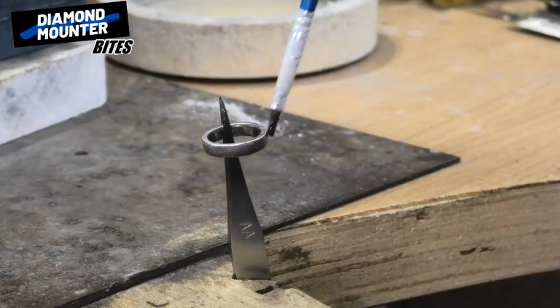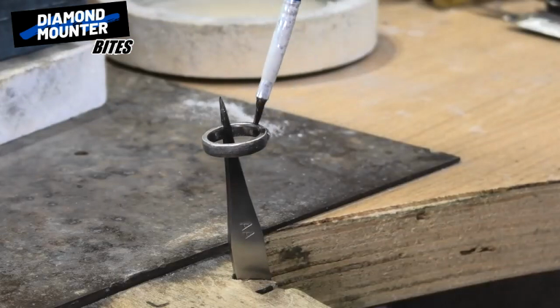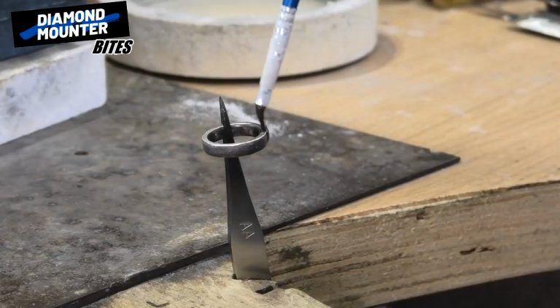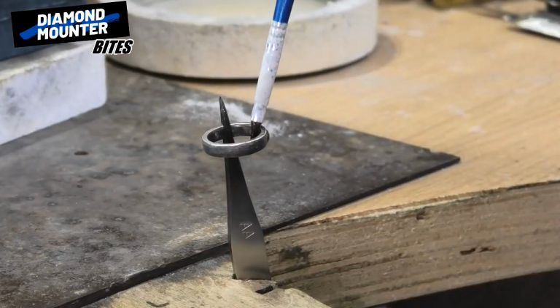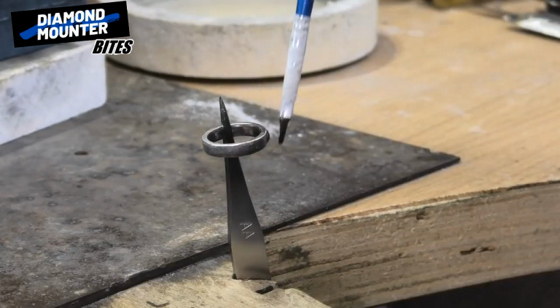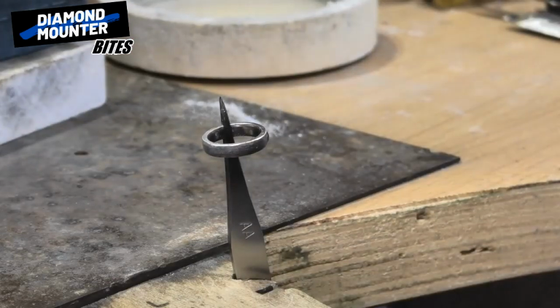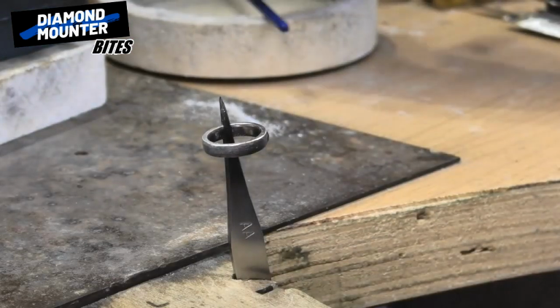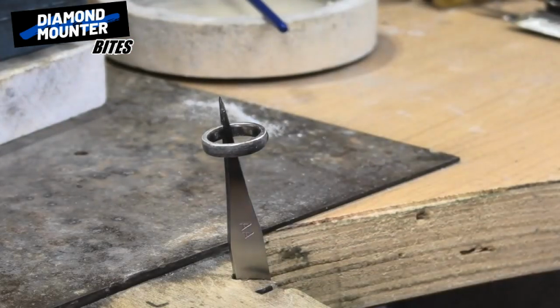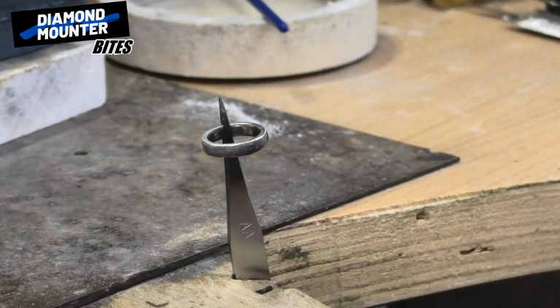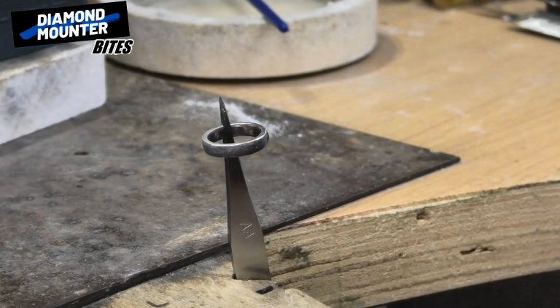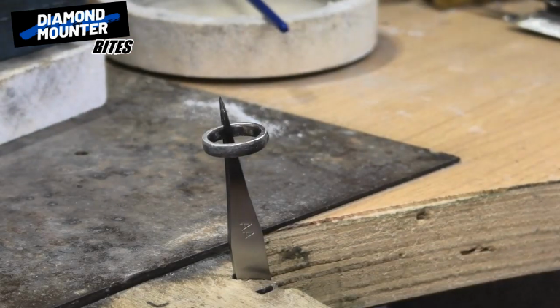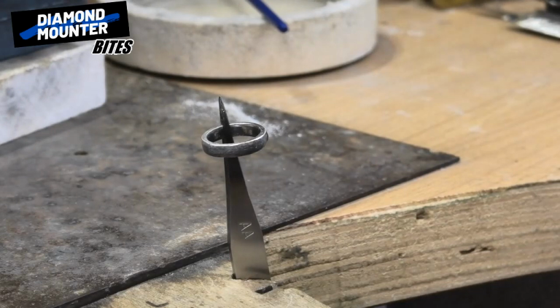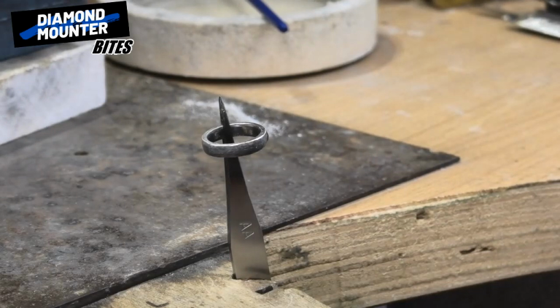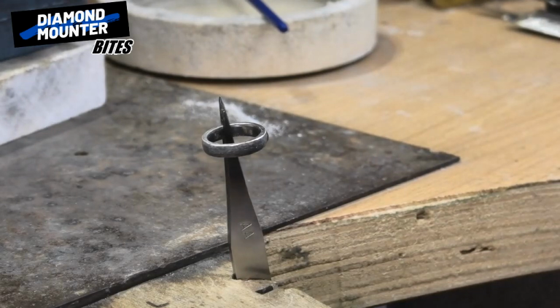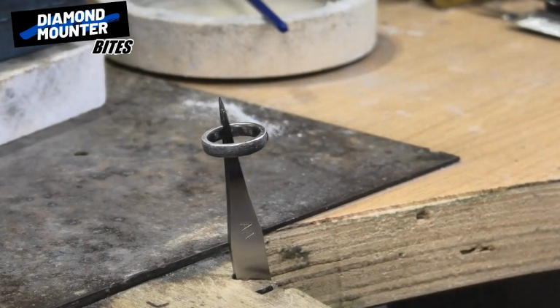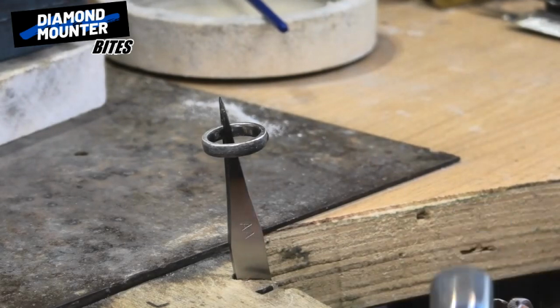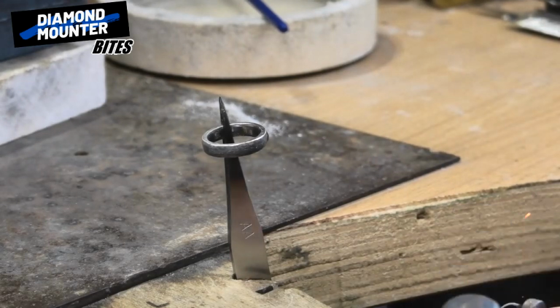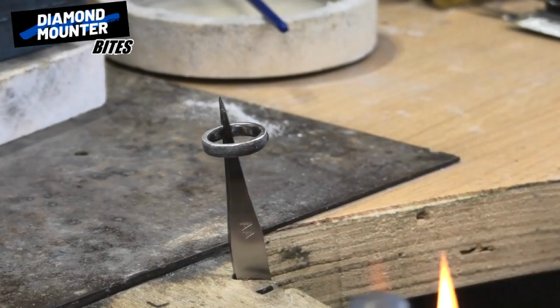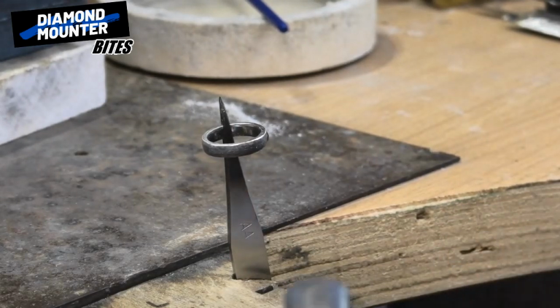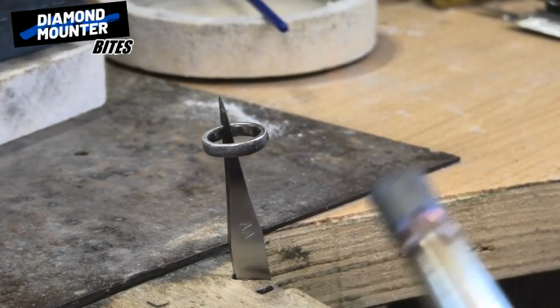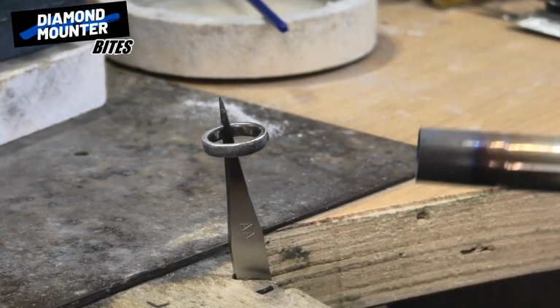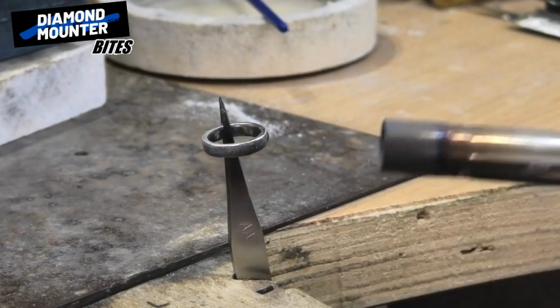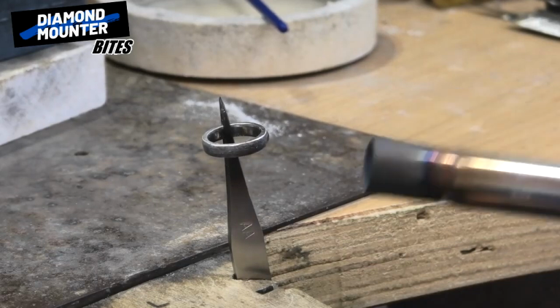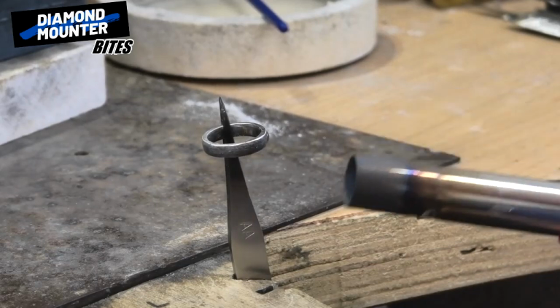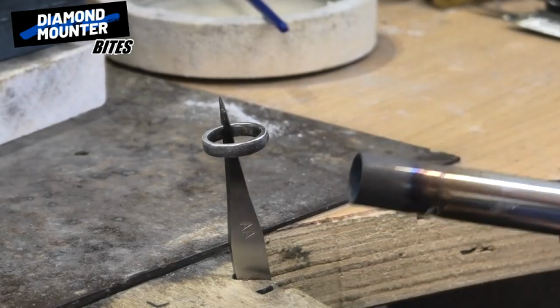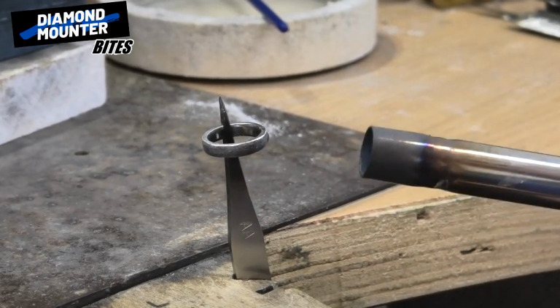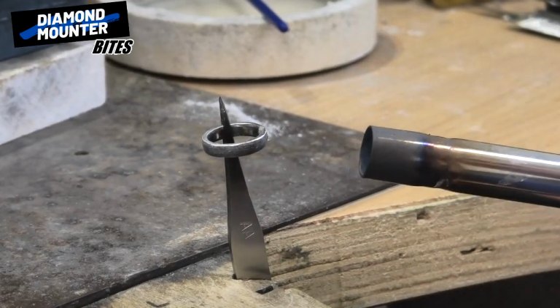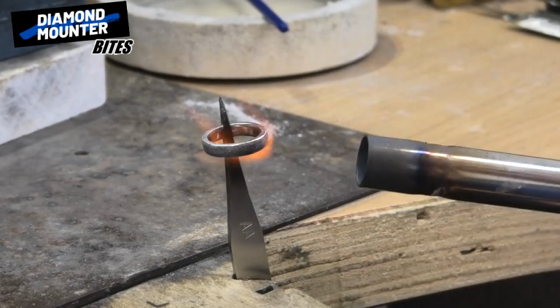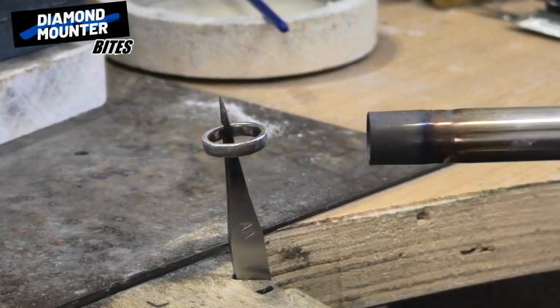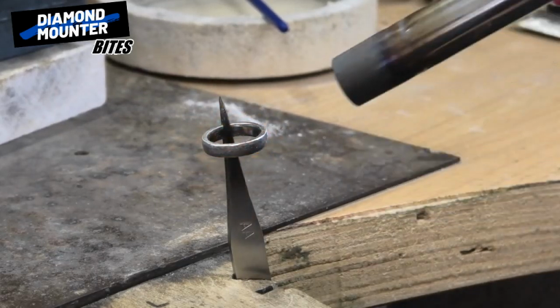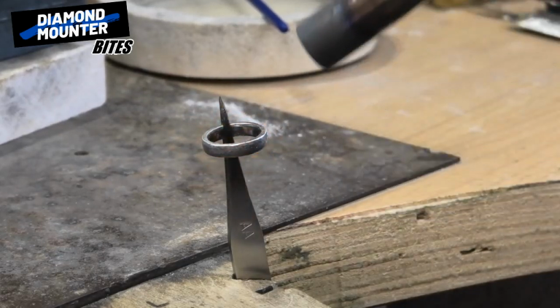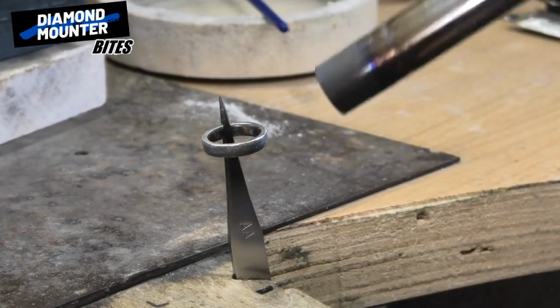I'm going to flux it. Anything I unsolder, I always flux it because I just feel like it can only be a benefit. Let's see if I can use this chunky torch rather than wasting gas on my other one — just to get it hot.